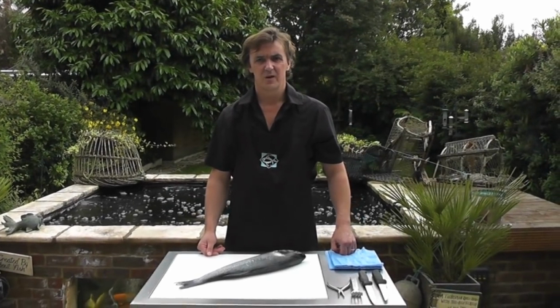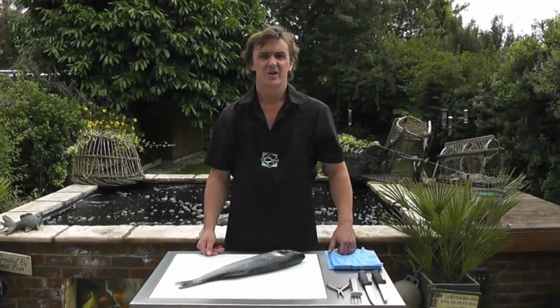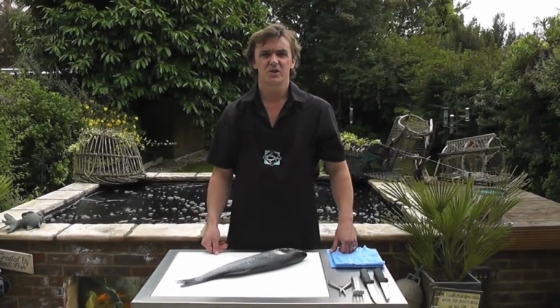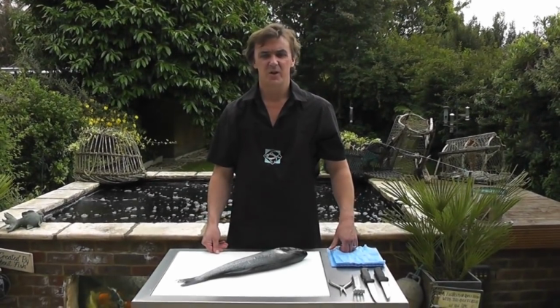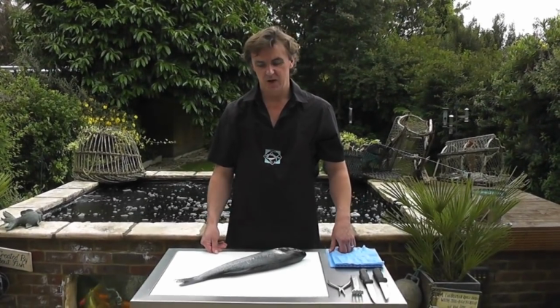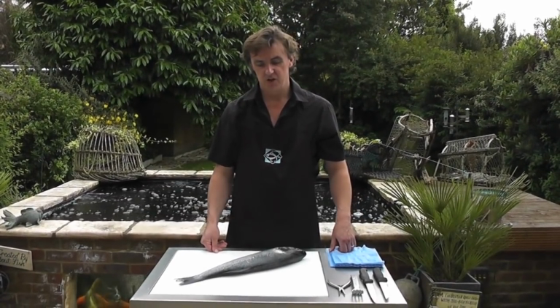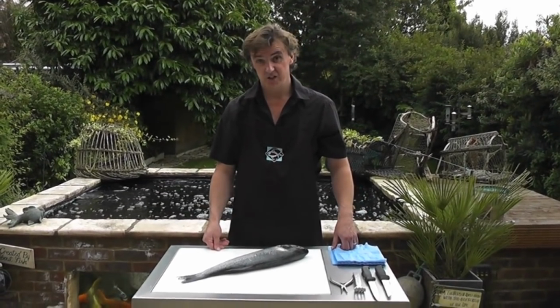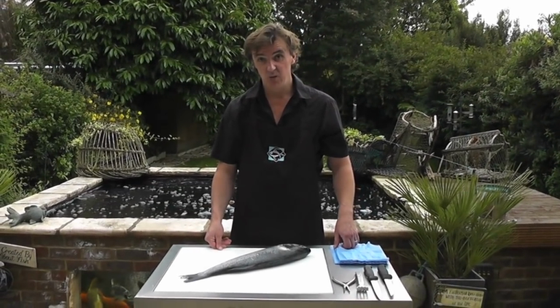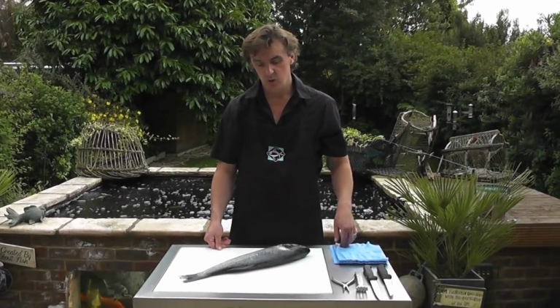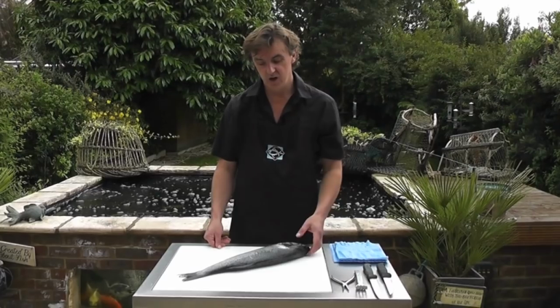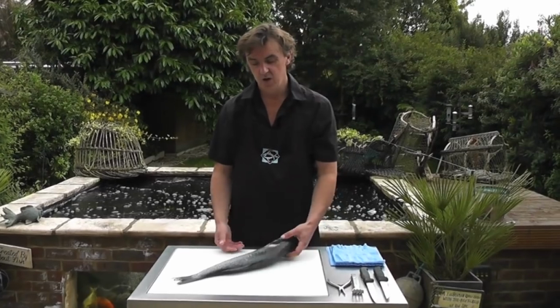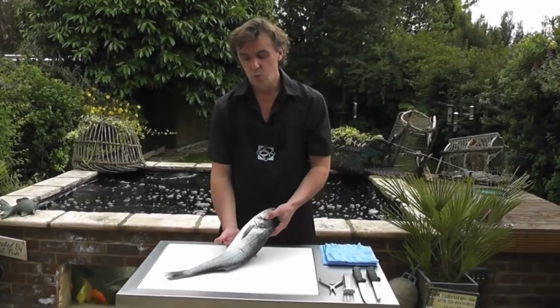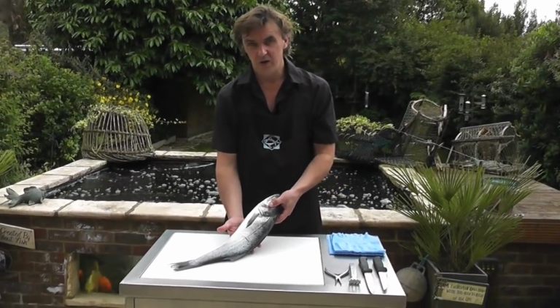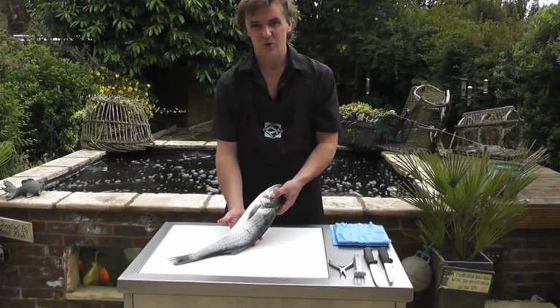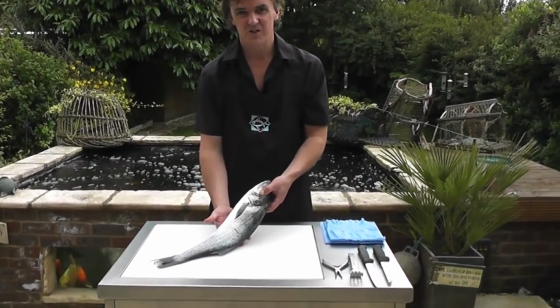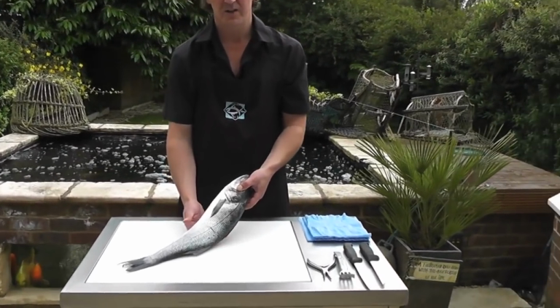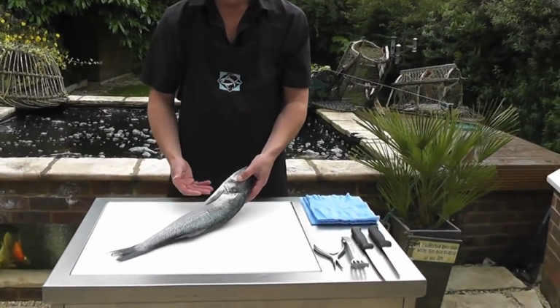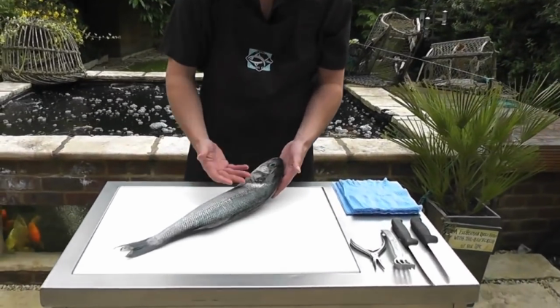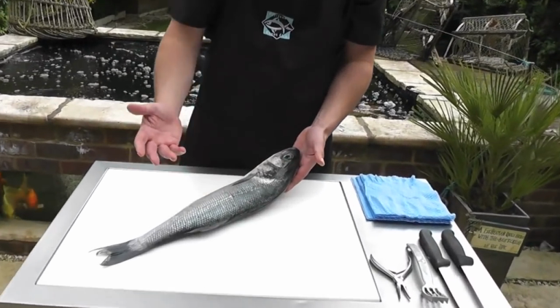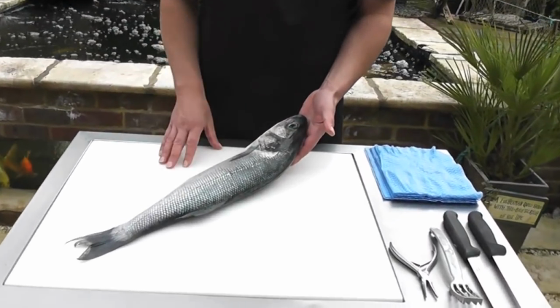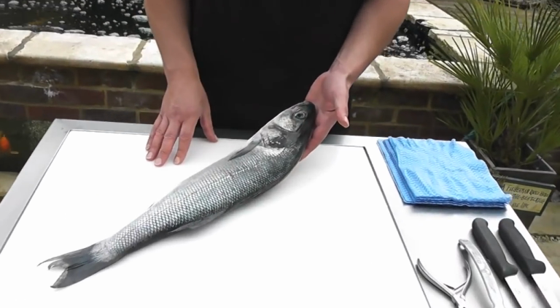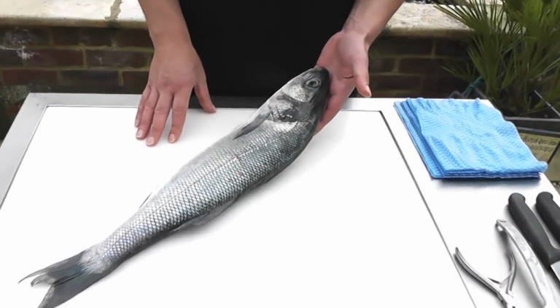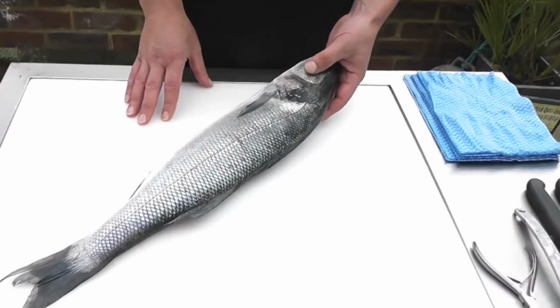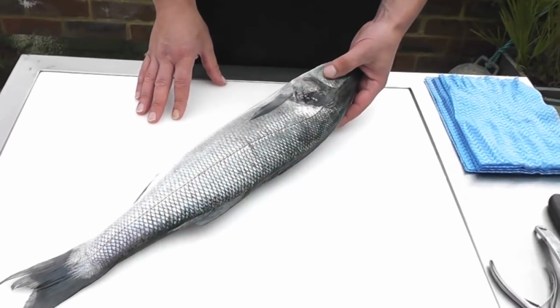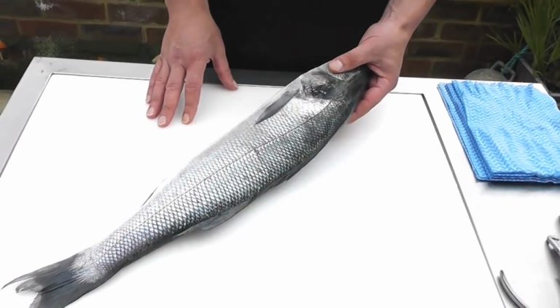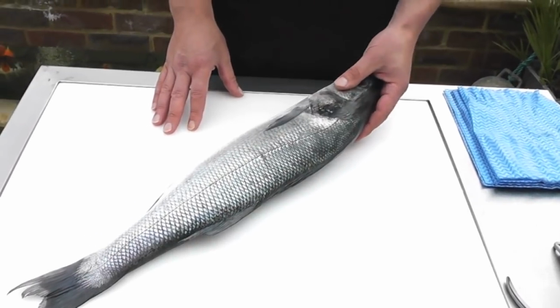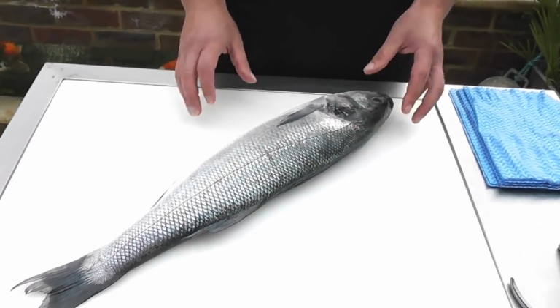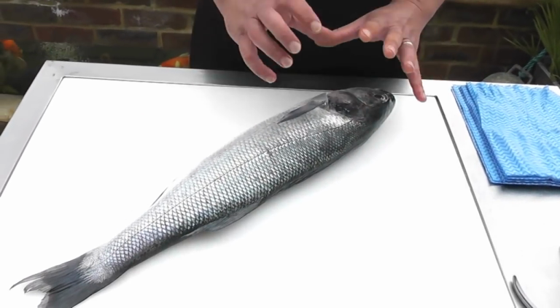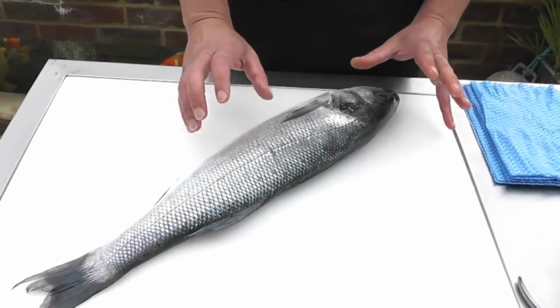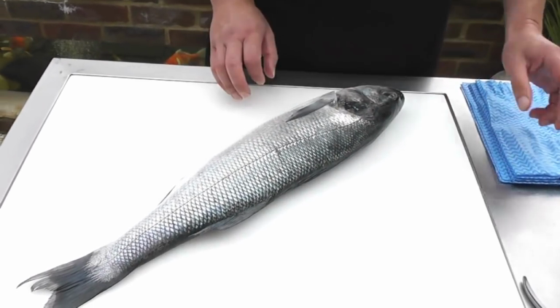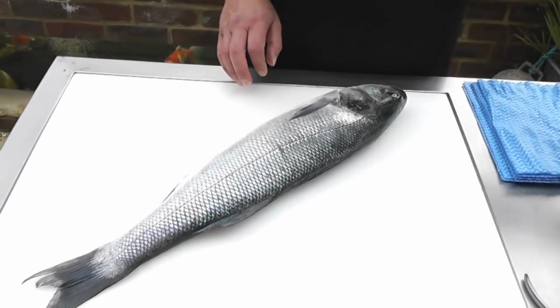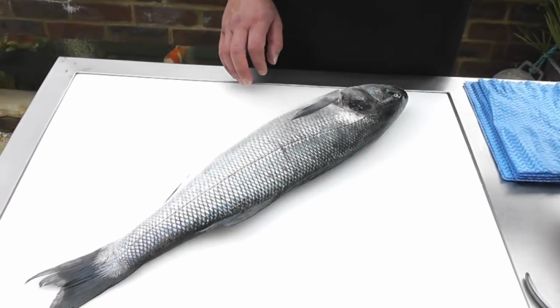Hi, I'm Duncan from Passionate About Fish and today we're going to work on a wild Cornish Sea Bass. This fish was actually bought from the Chelsea Fishmongers, so thanks a lot Rex and Duncan. Amazing quality fish.